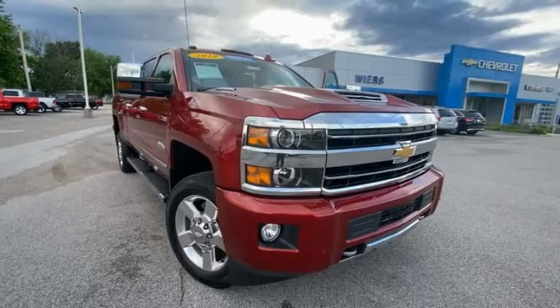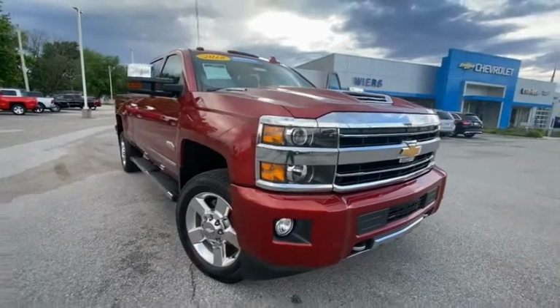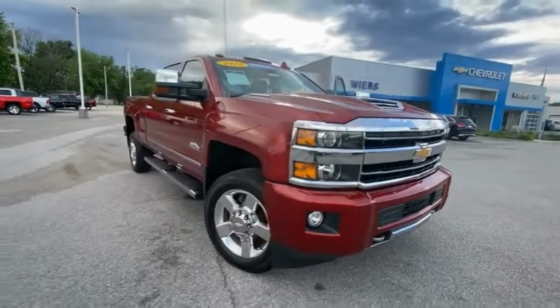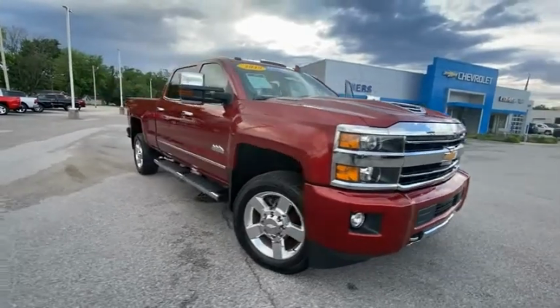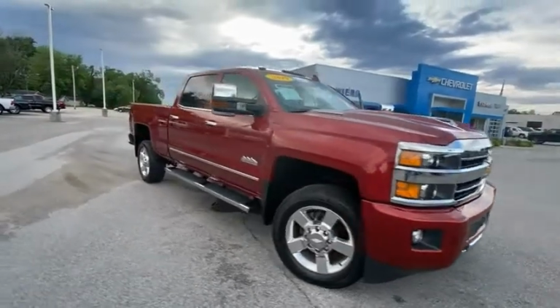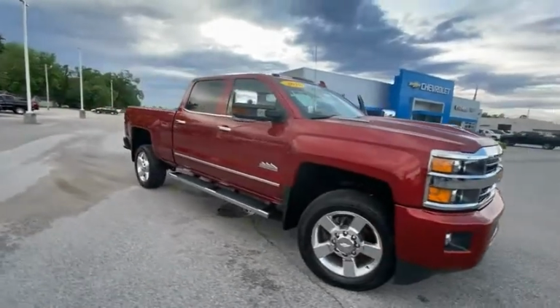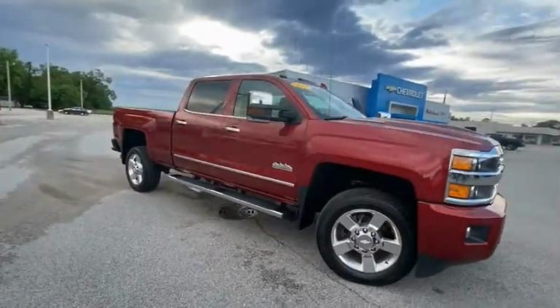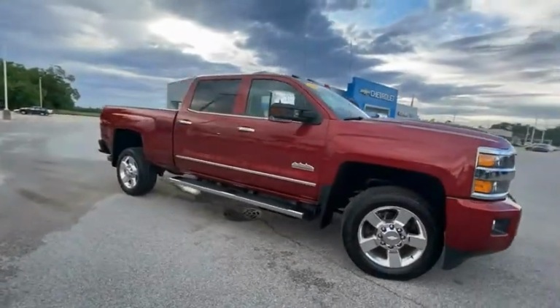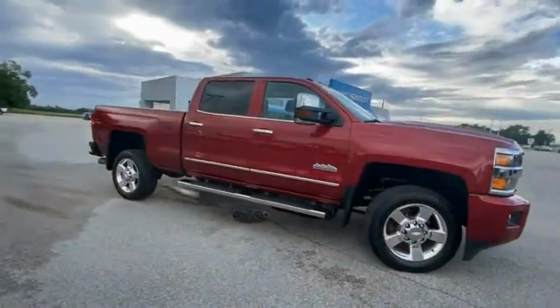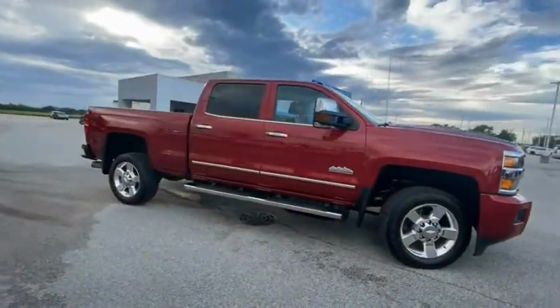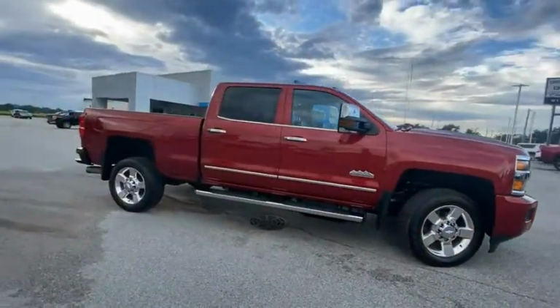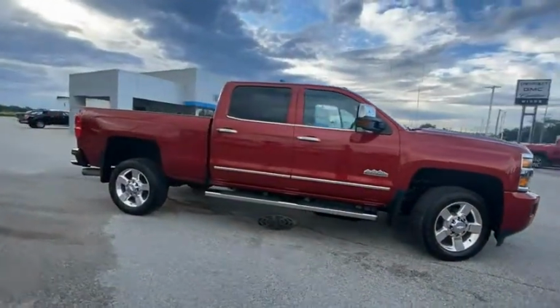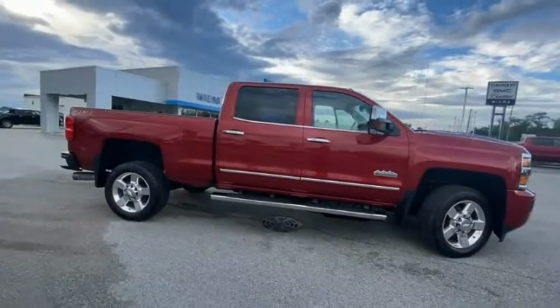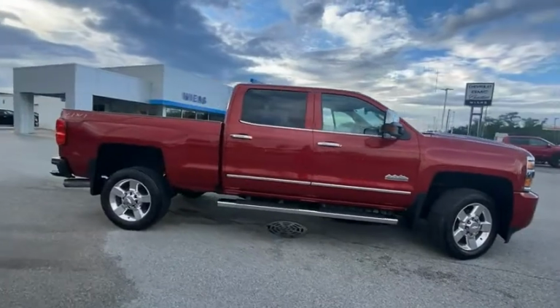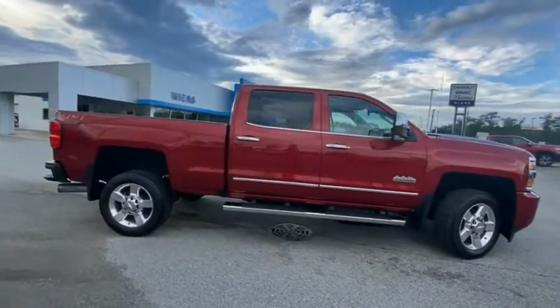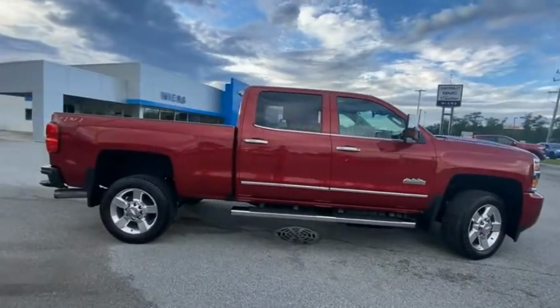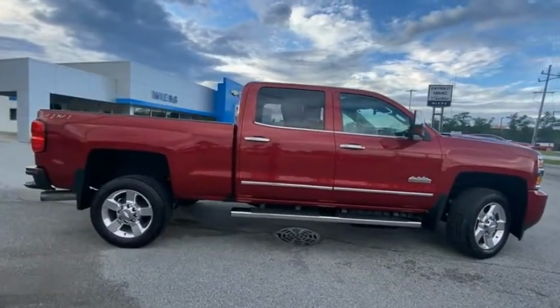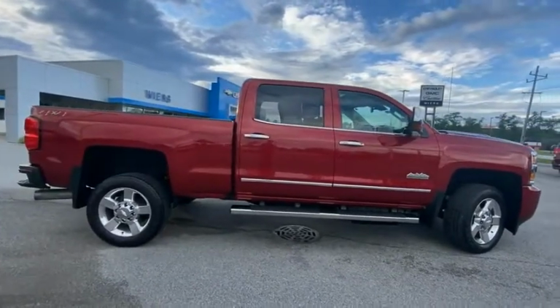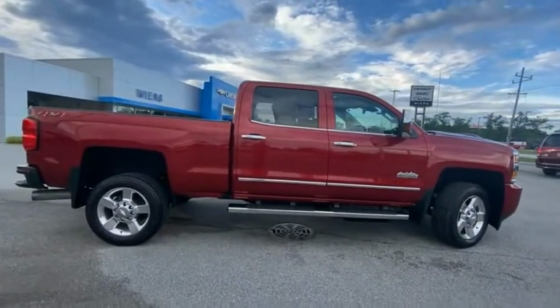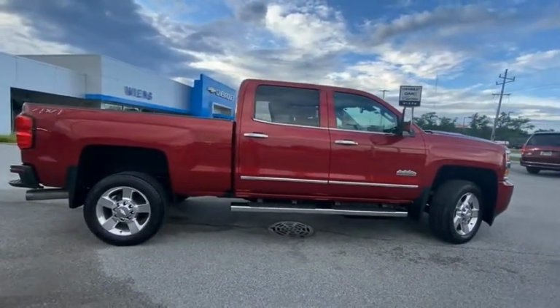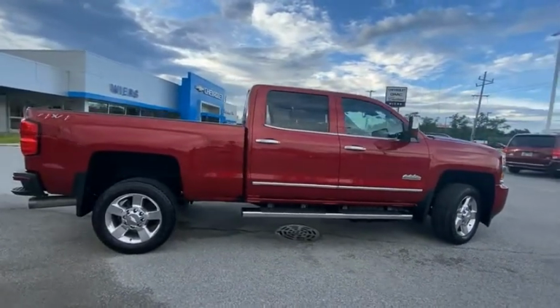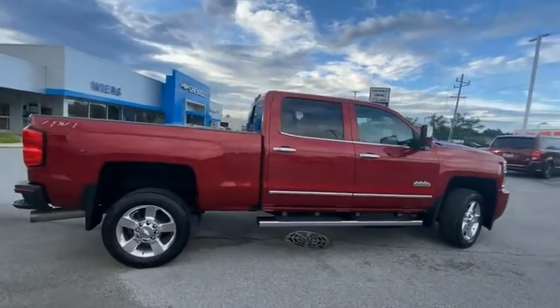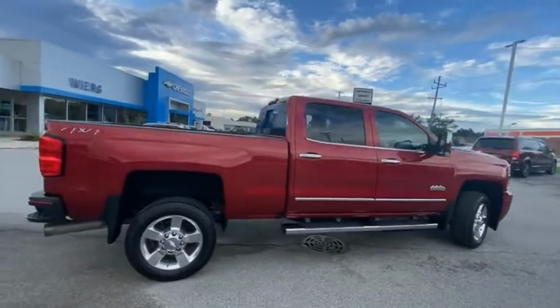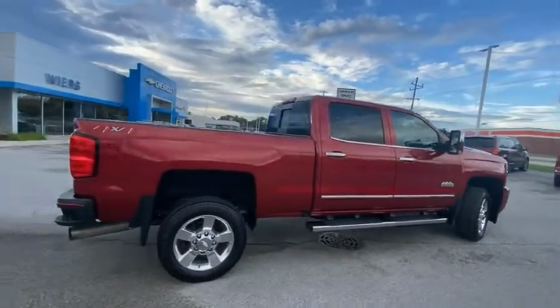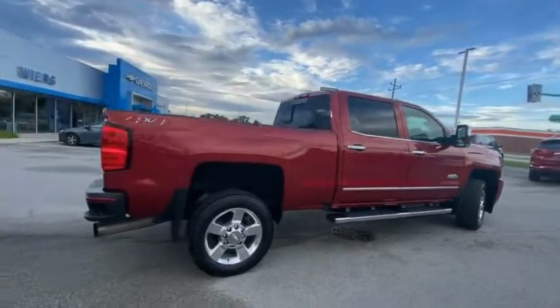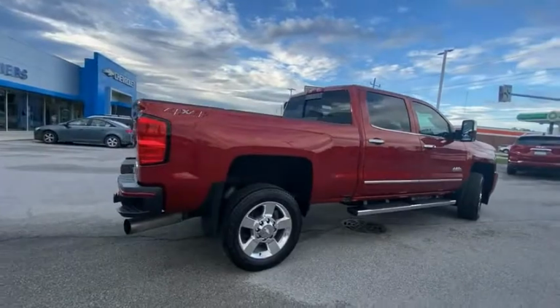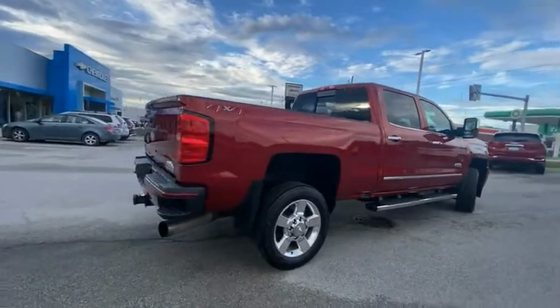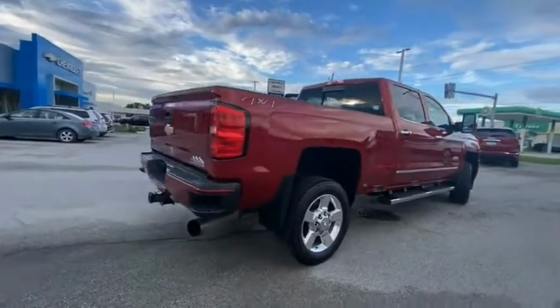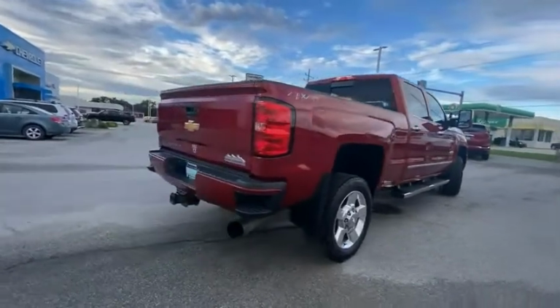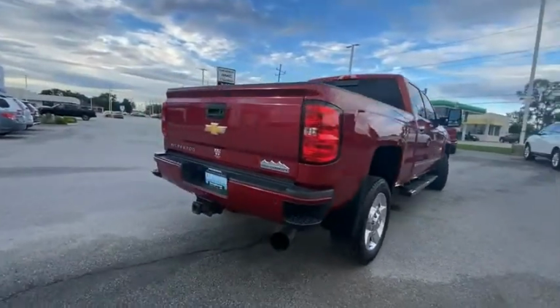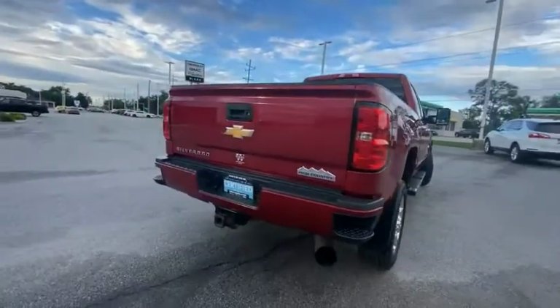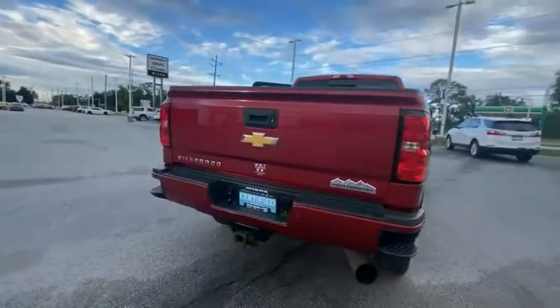Stop by and take a look at the 2018 Silverado 2500 HD. This pickup truck pulls unlike any other. This vehicle has less than 45,000 miles.